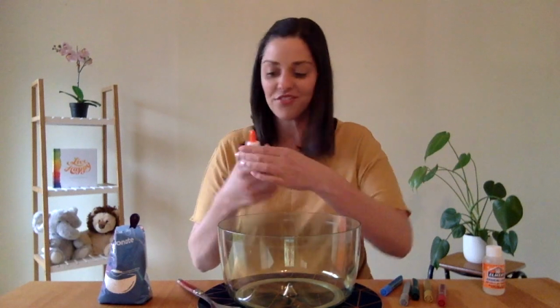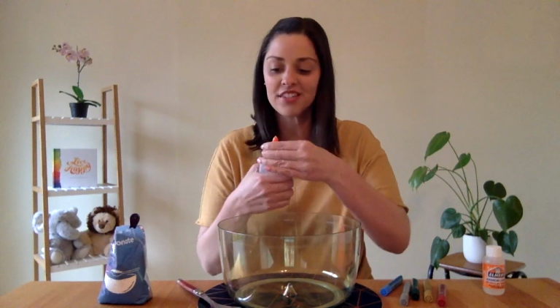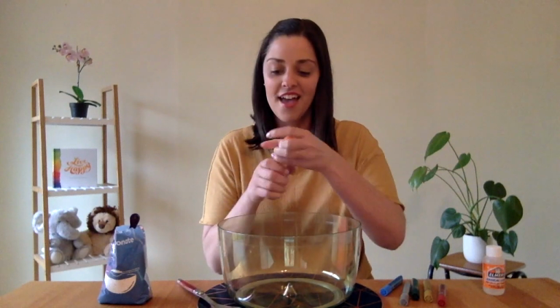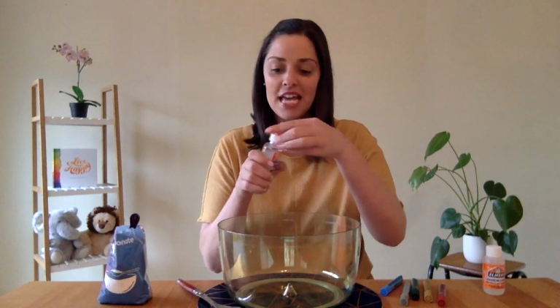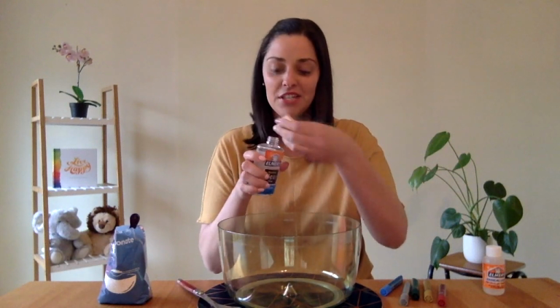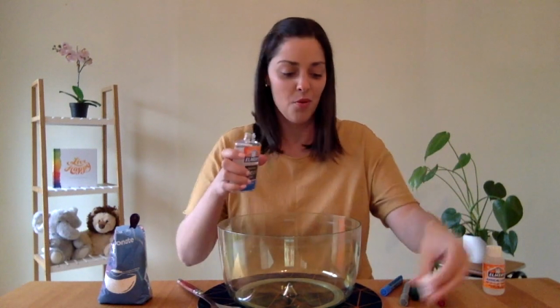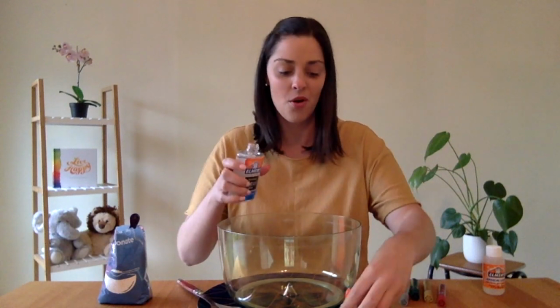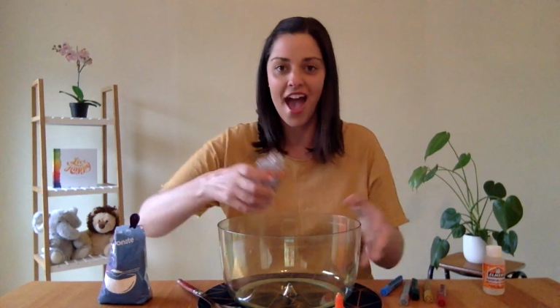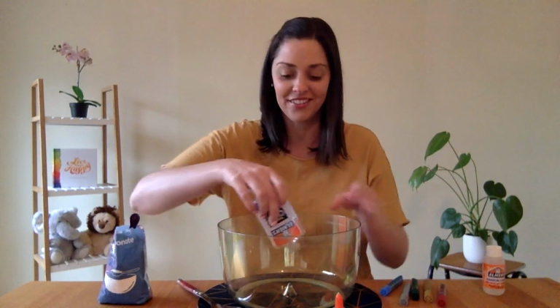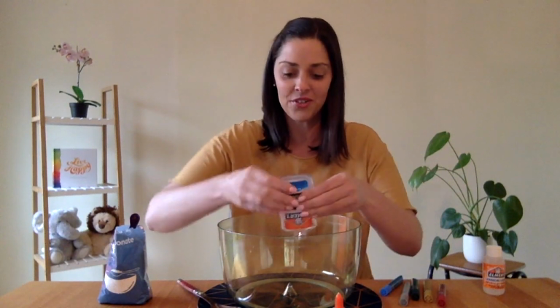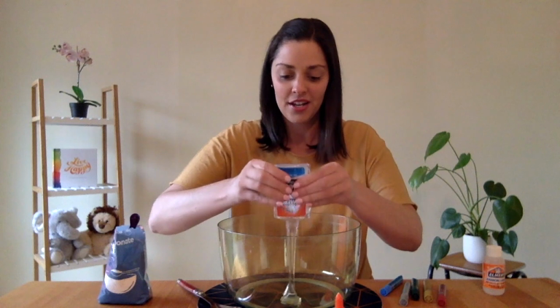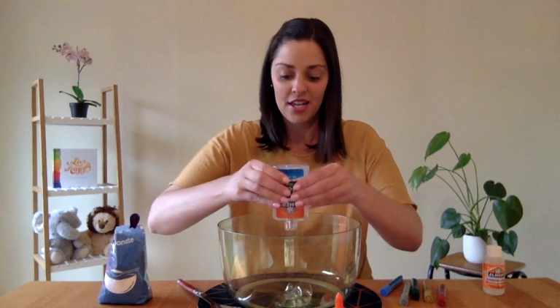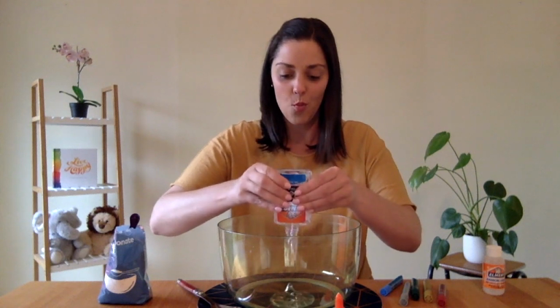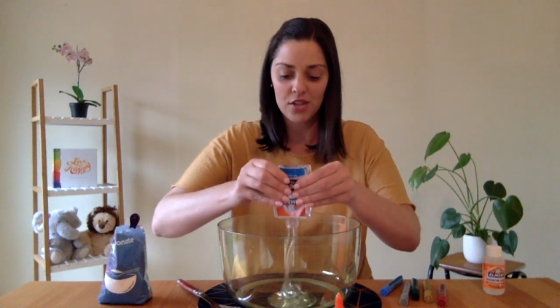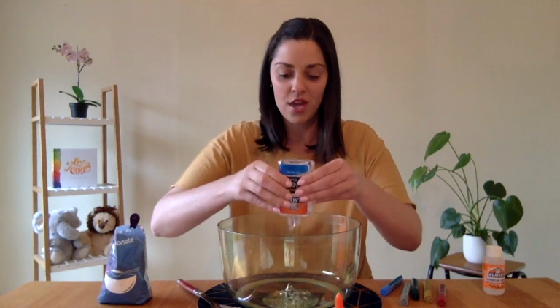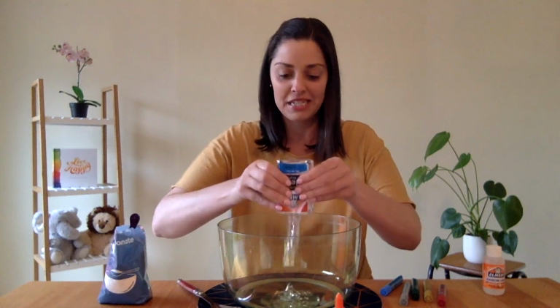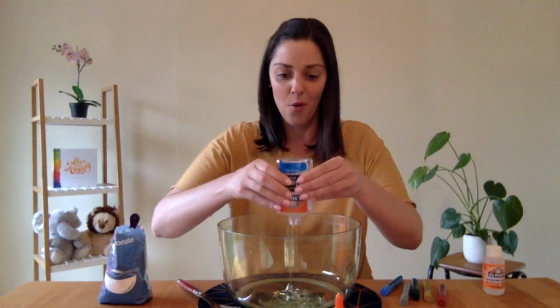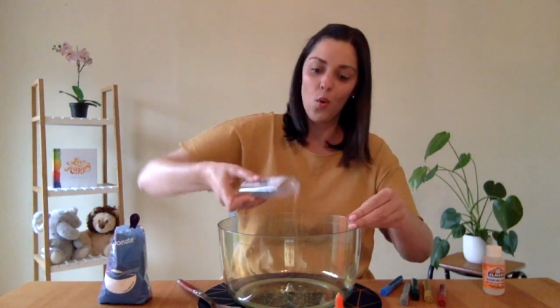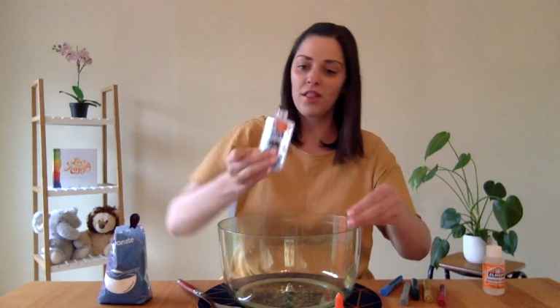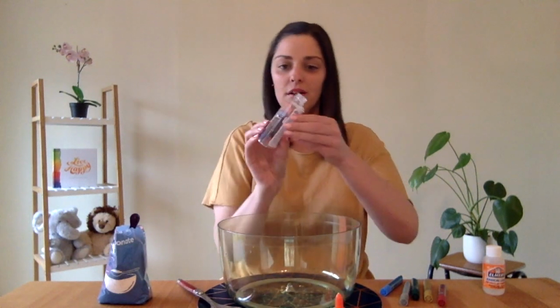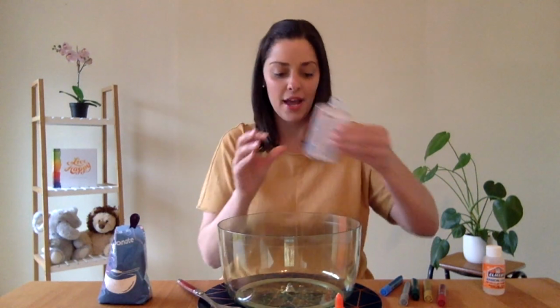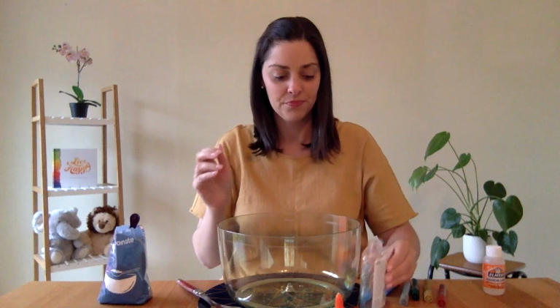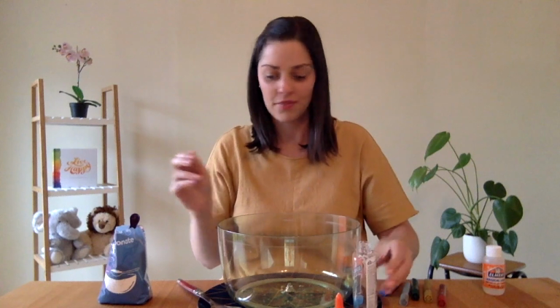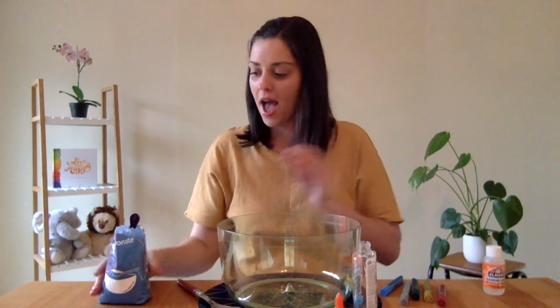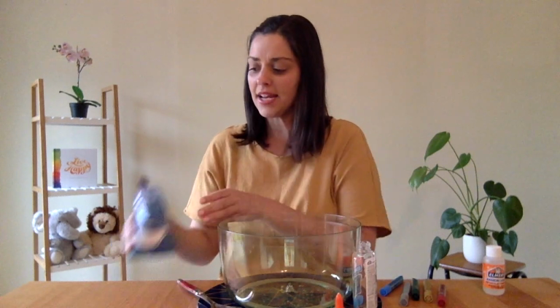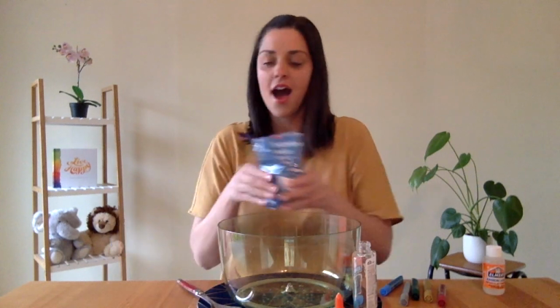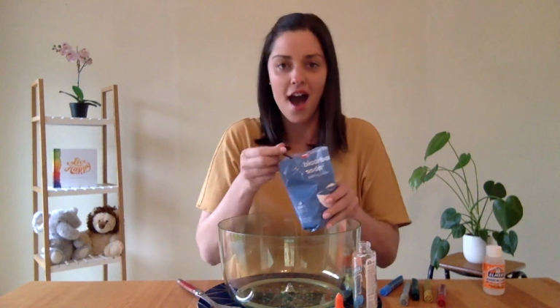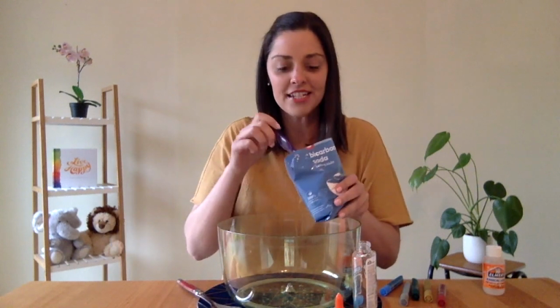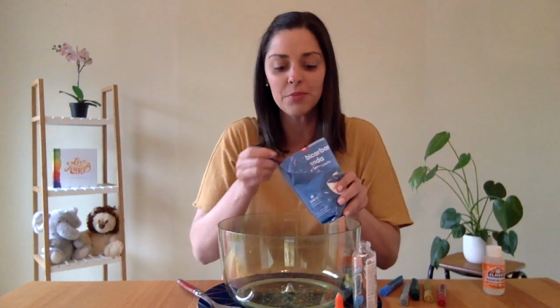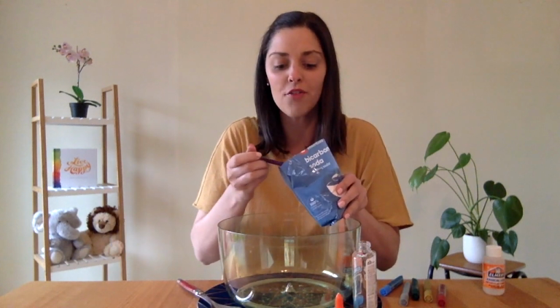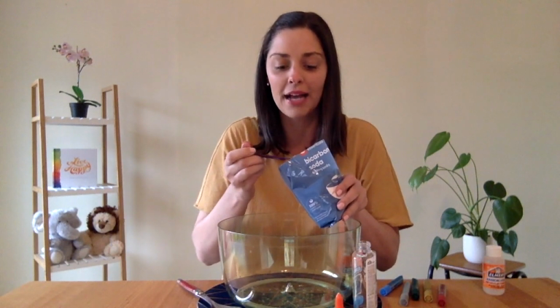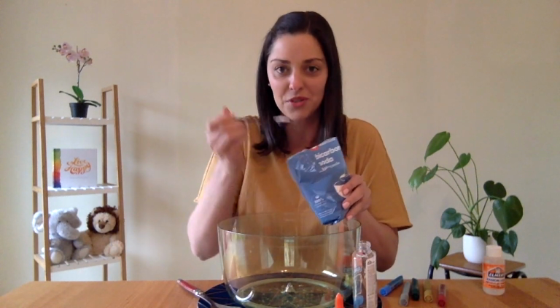Our first step is to pour our glue into the mixing bowl. Then add in half a teaspoon of bicarb soda.